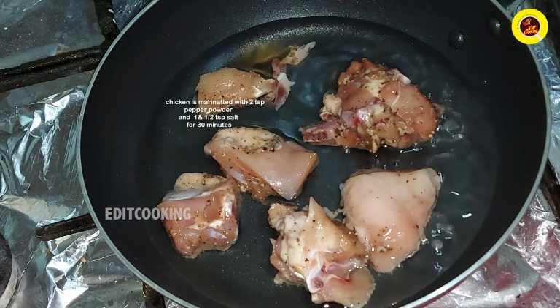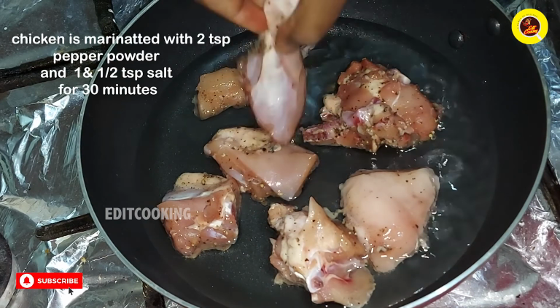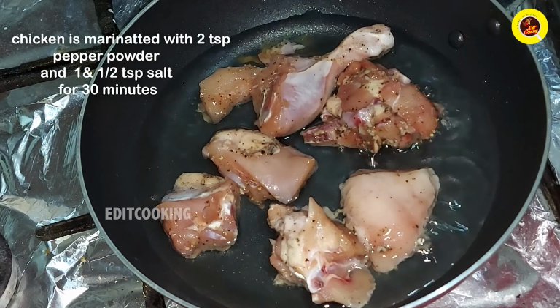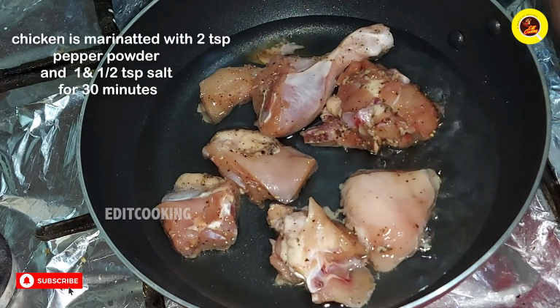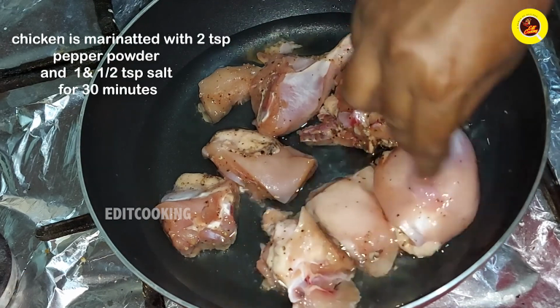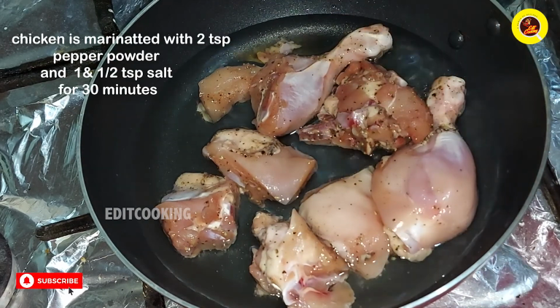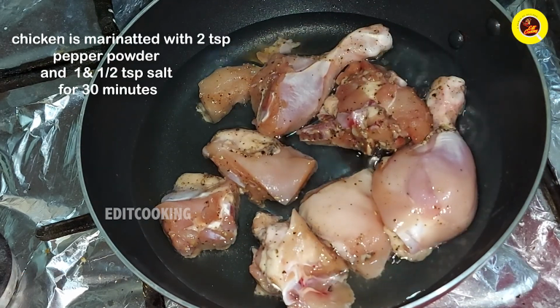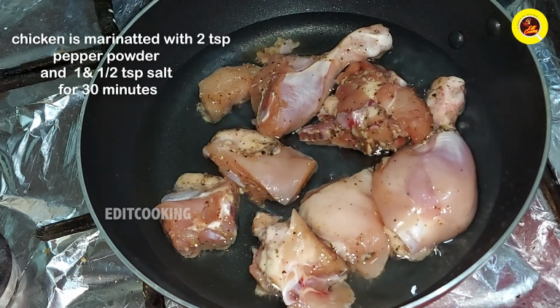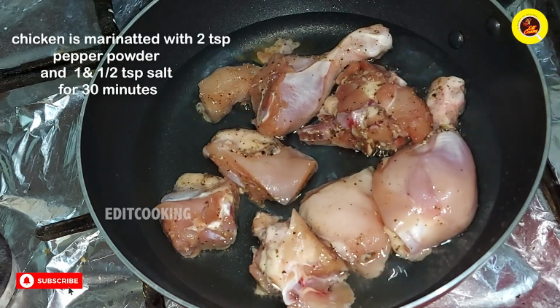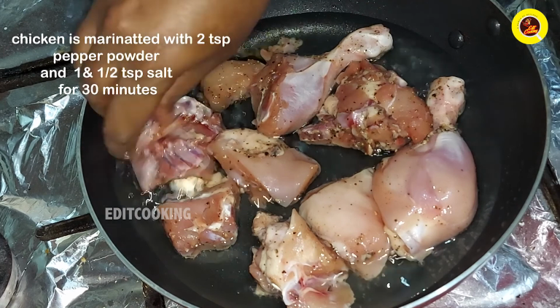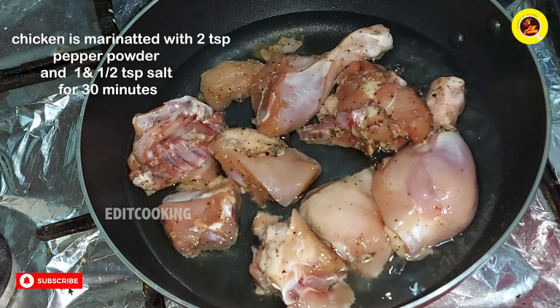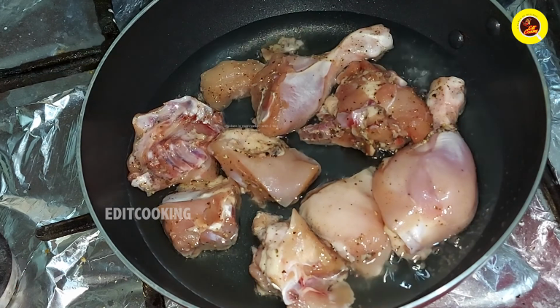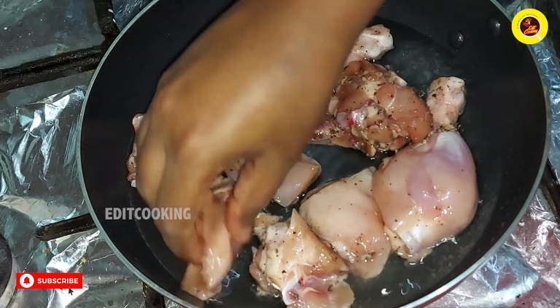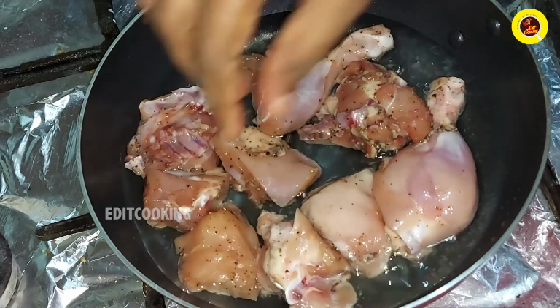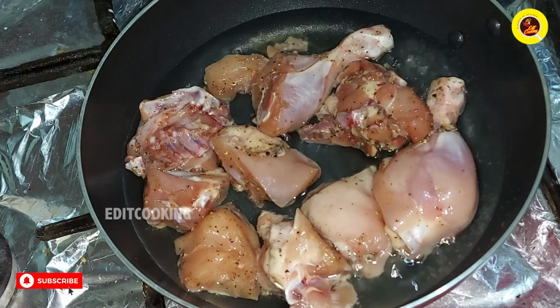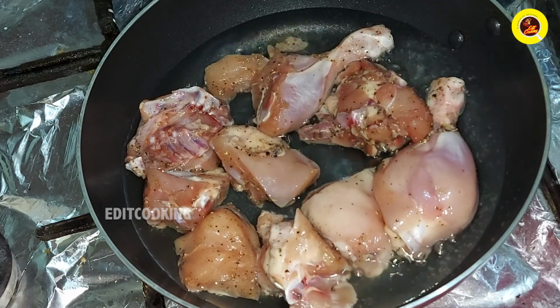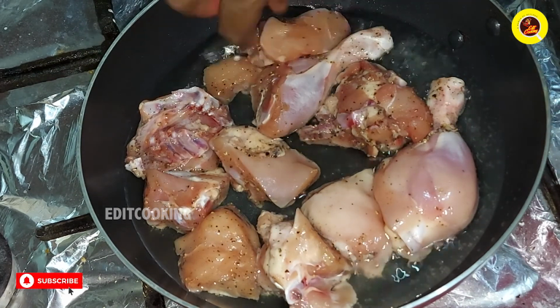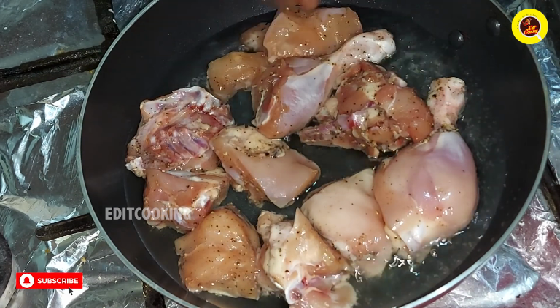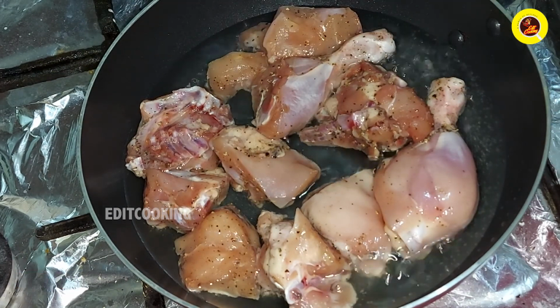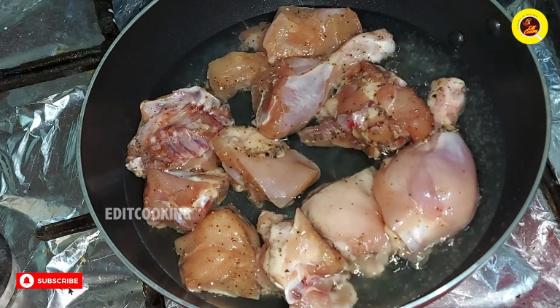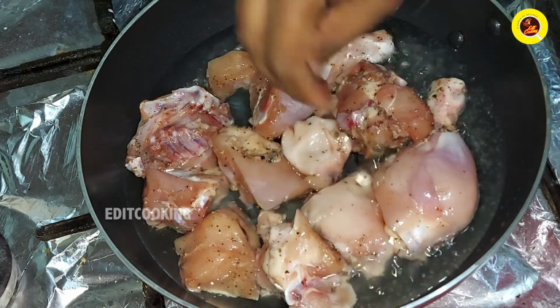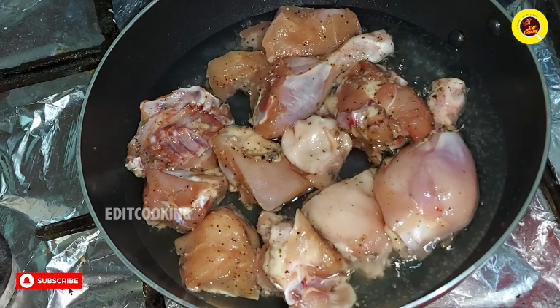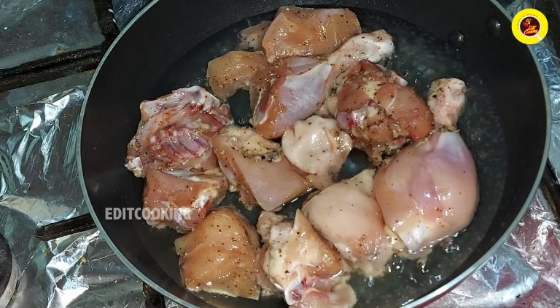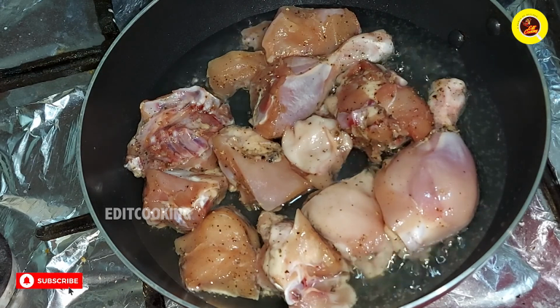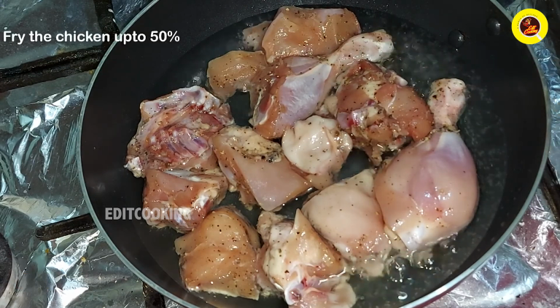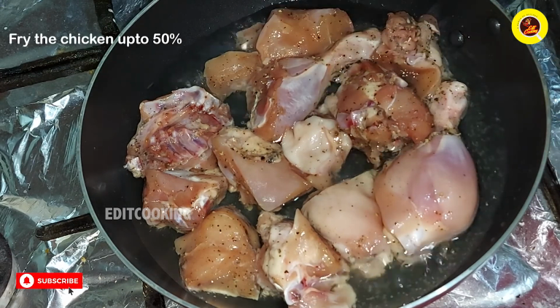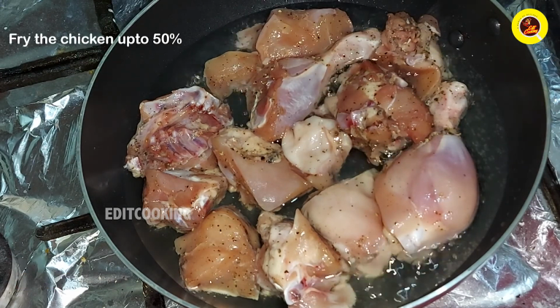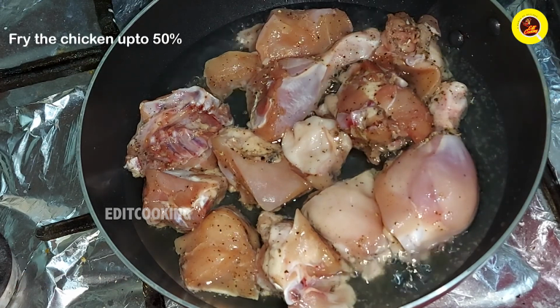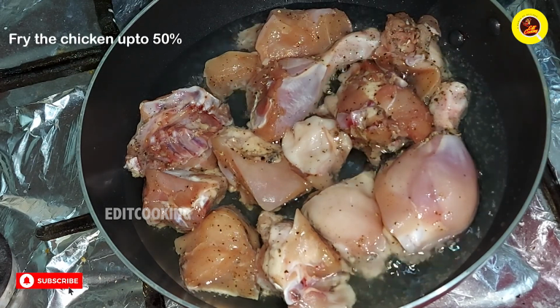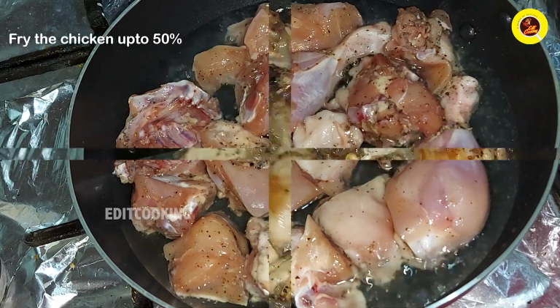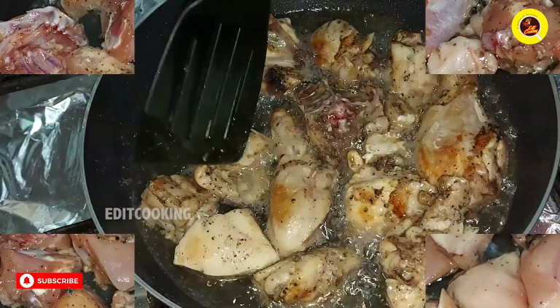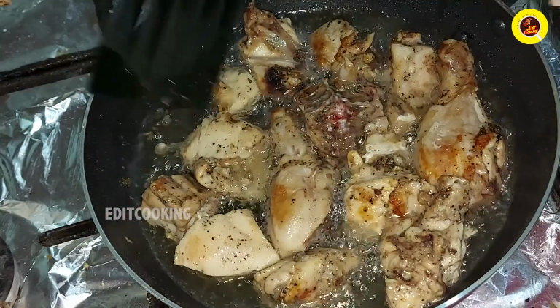Add 2 tsp of mayonnaise and 1 tsp of mayonnaise. Add the chicken to fry.